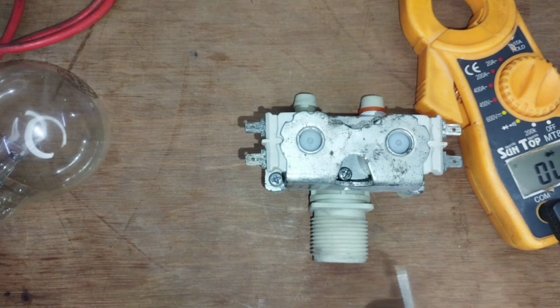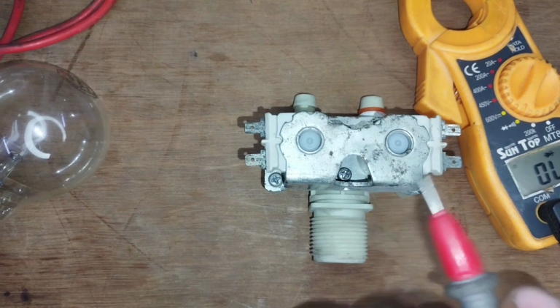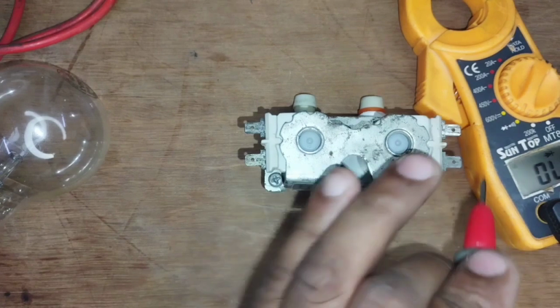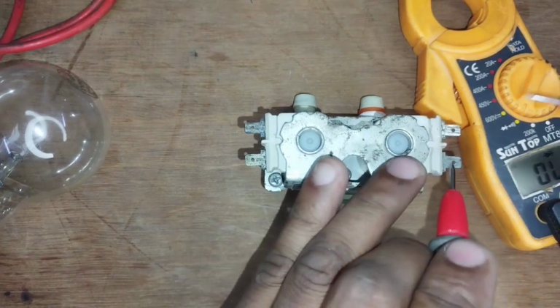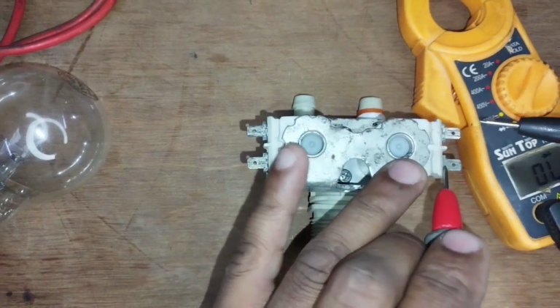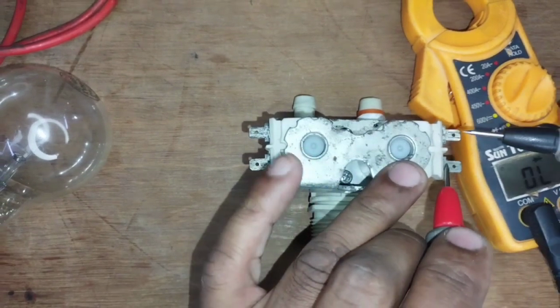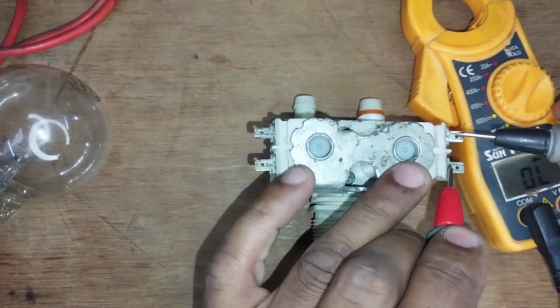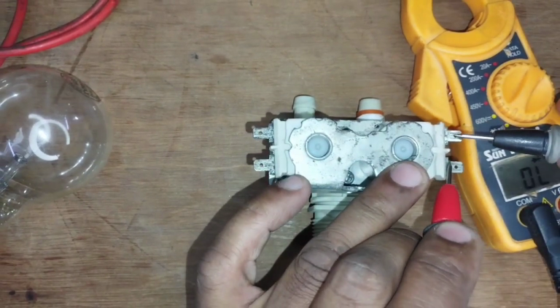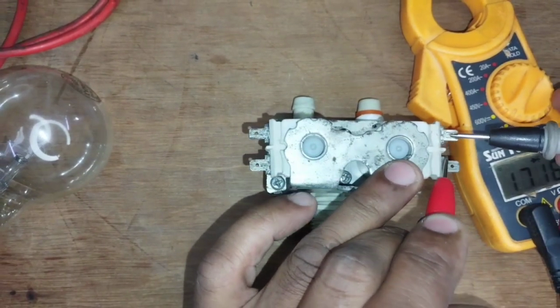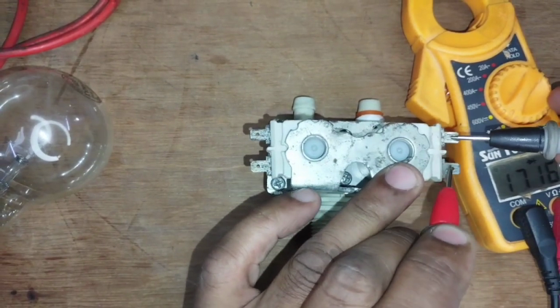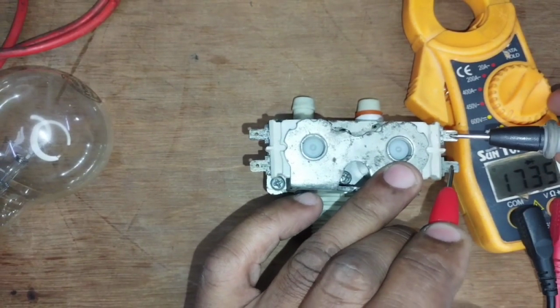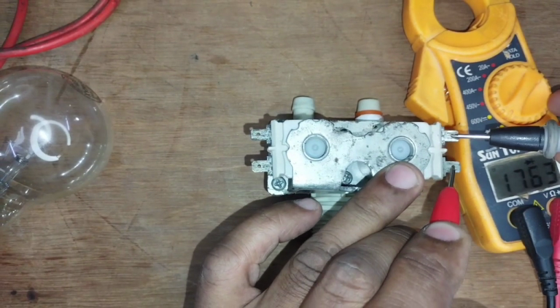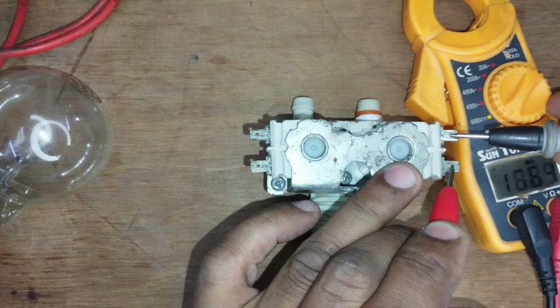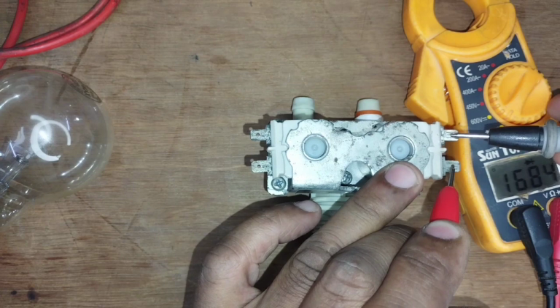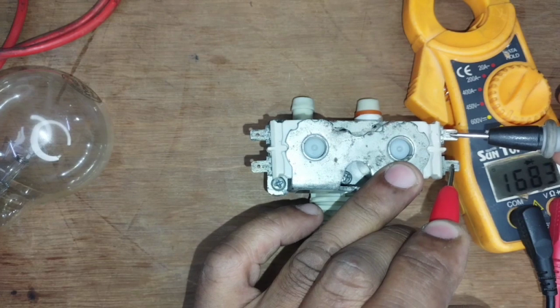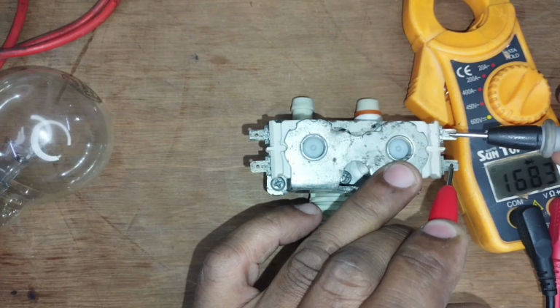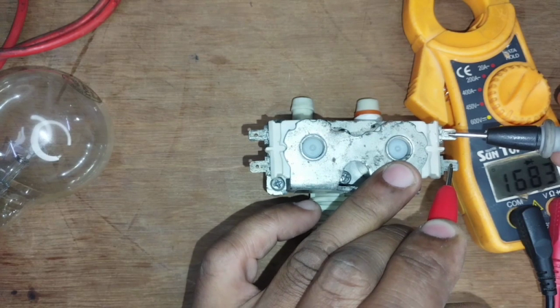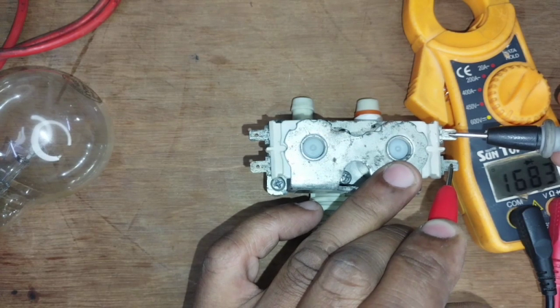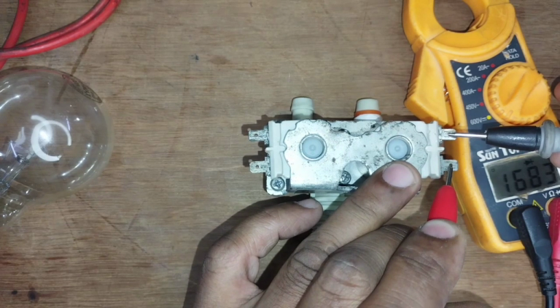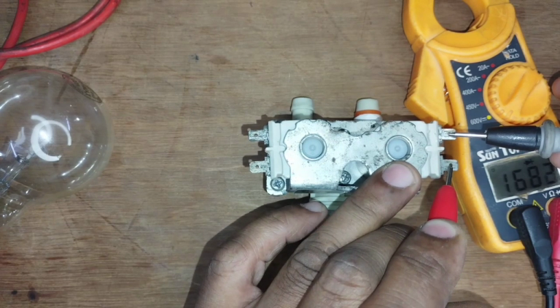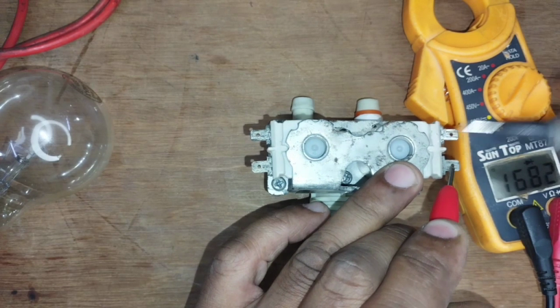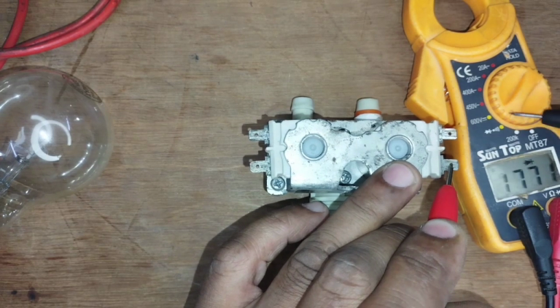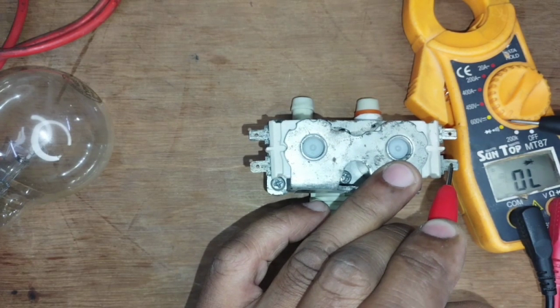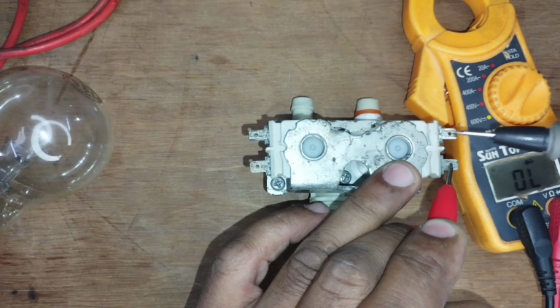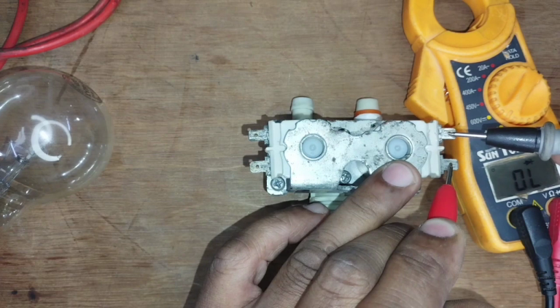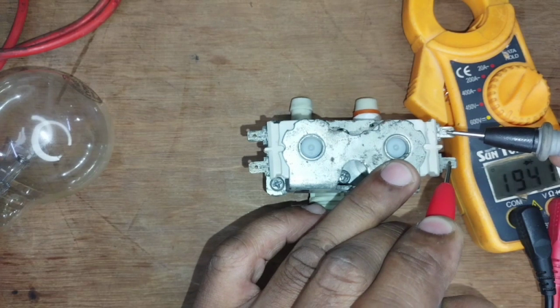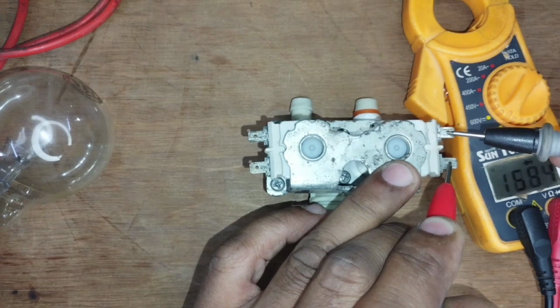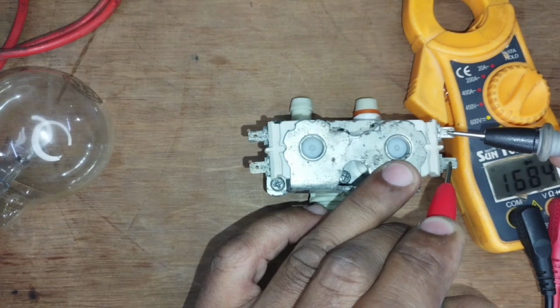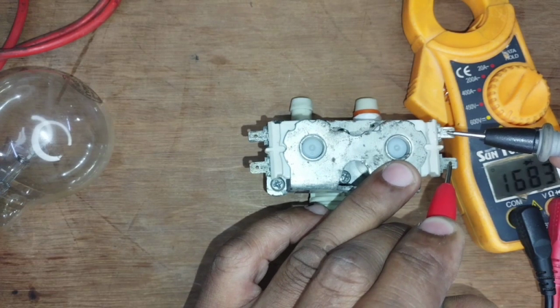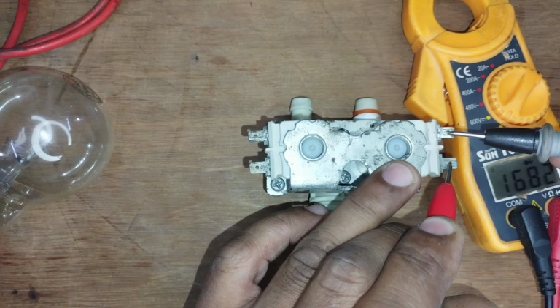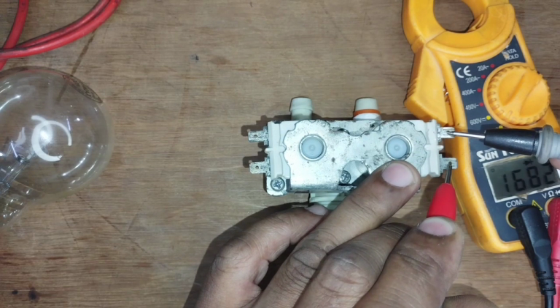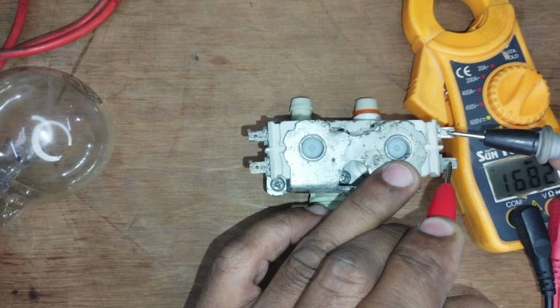First, we will check it out. You can see it. Here is a reading: 1683. It is in continuity mode. Here is 1683 — you can see it. Here you have a coil check.